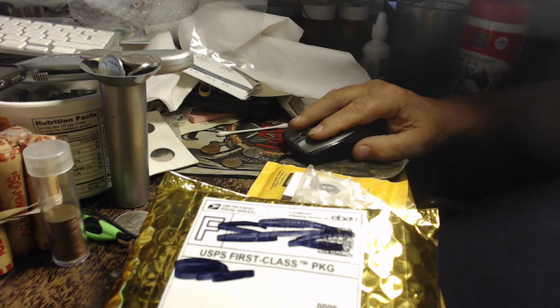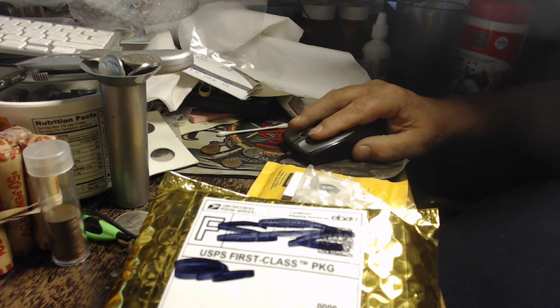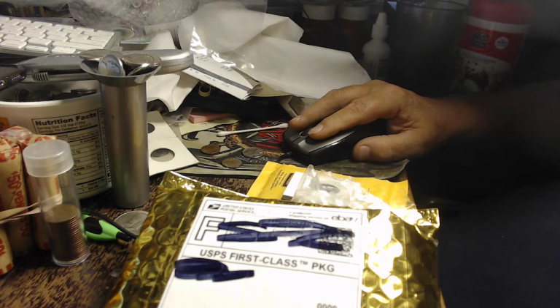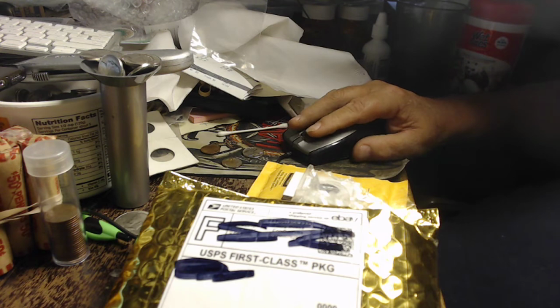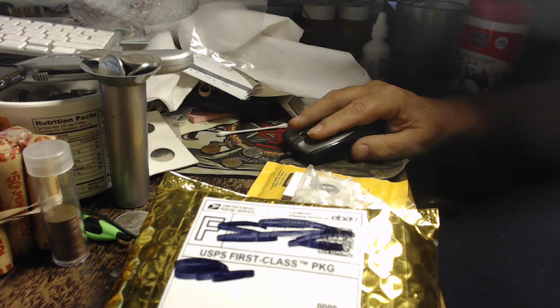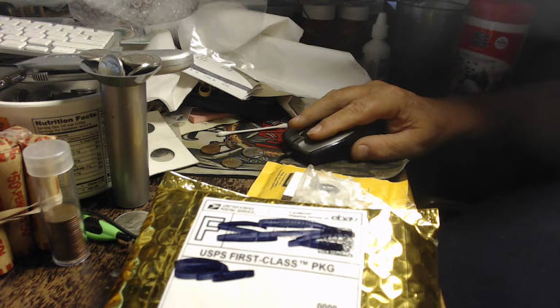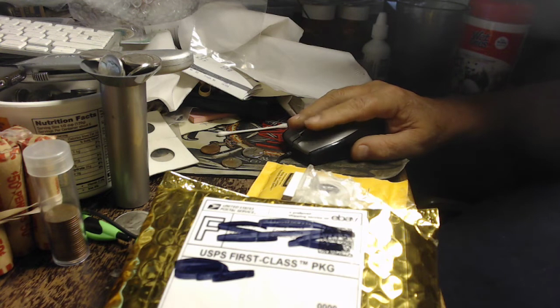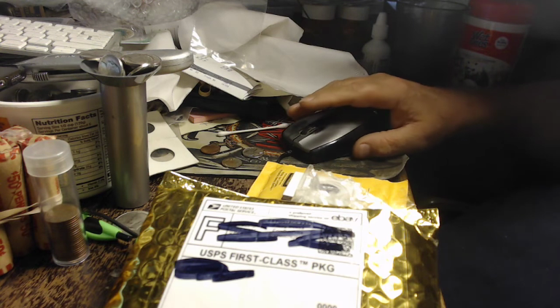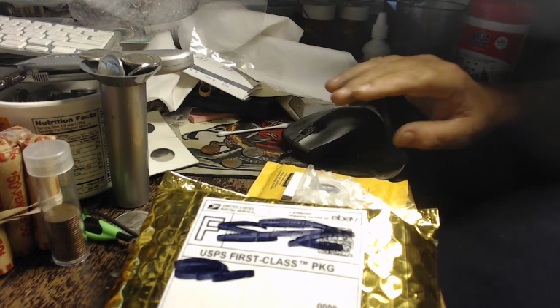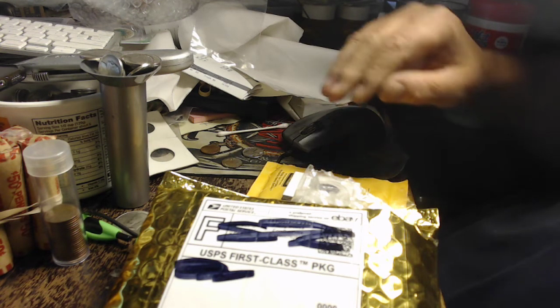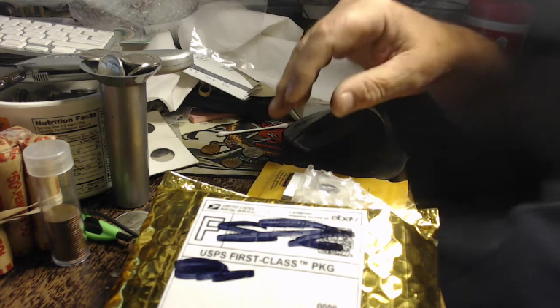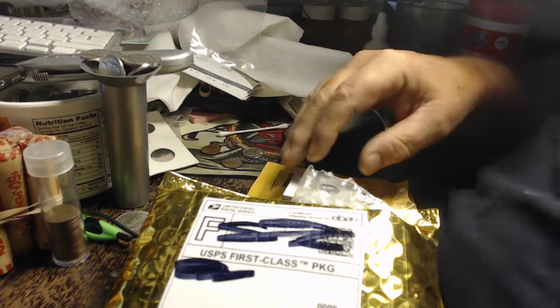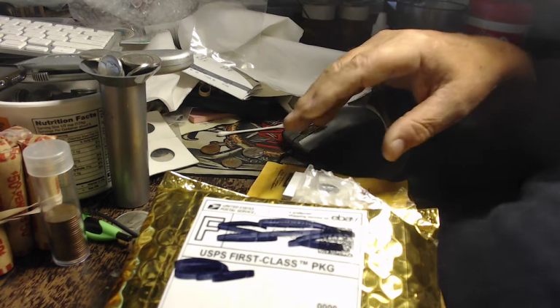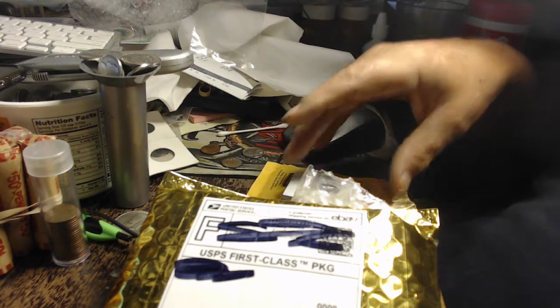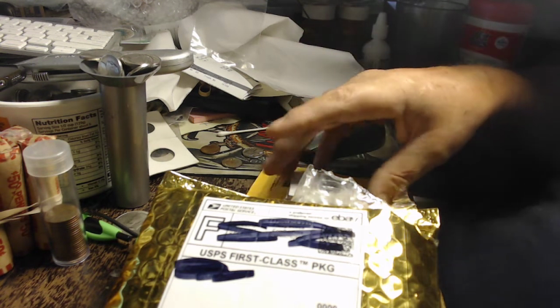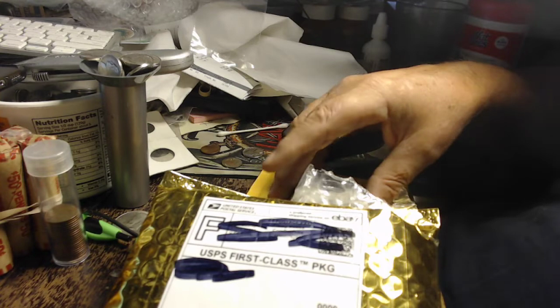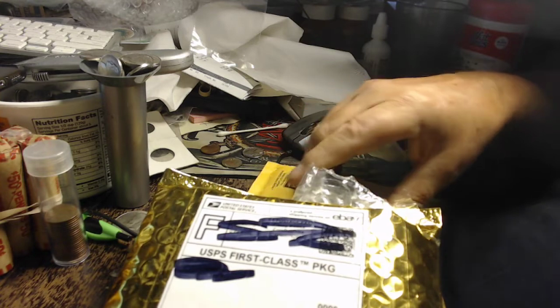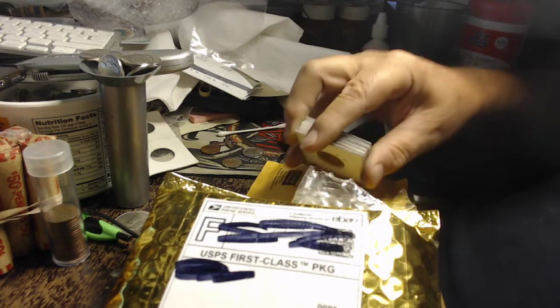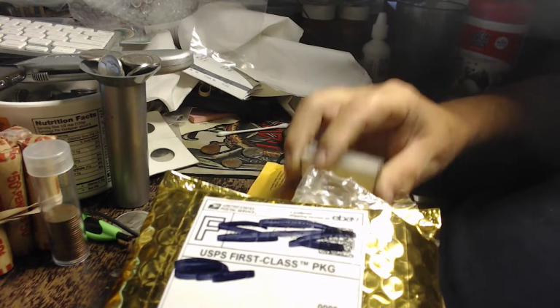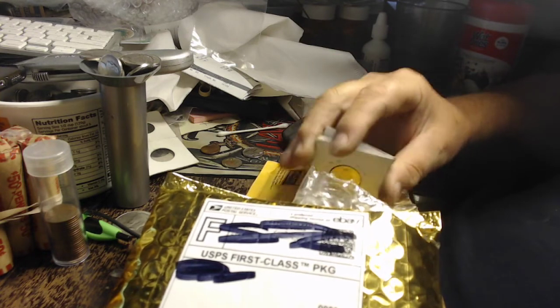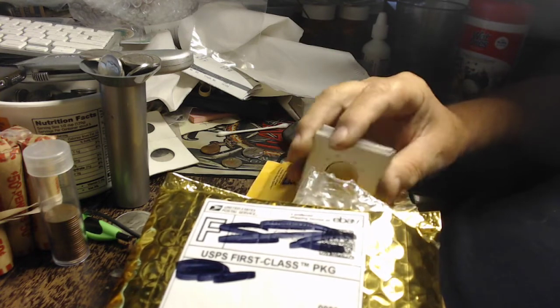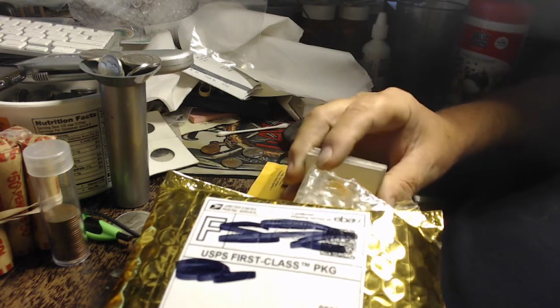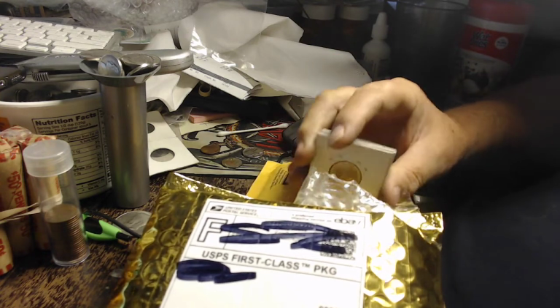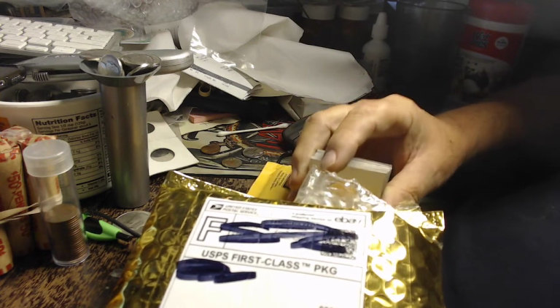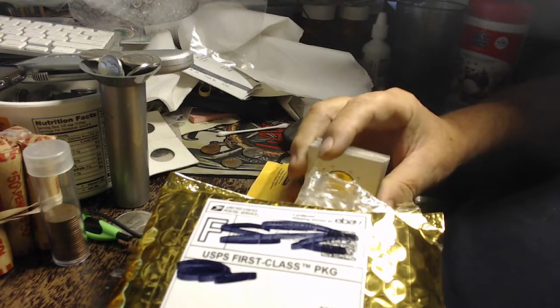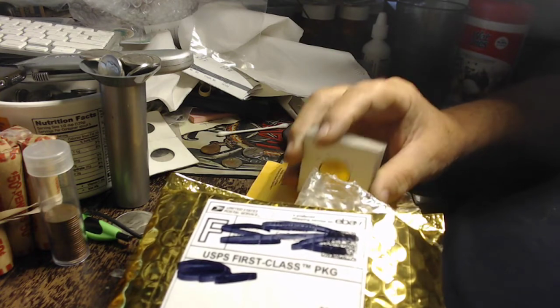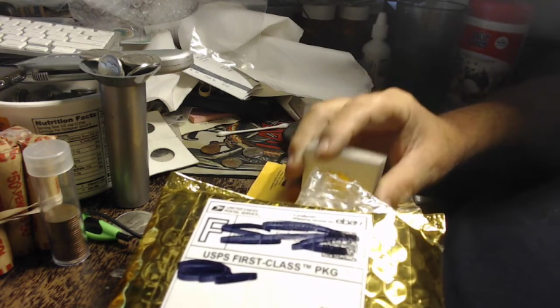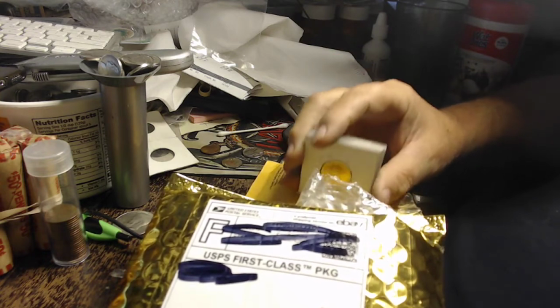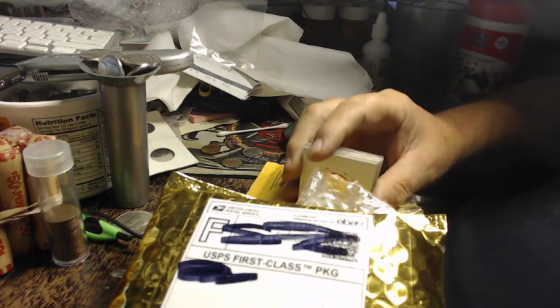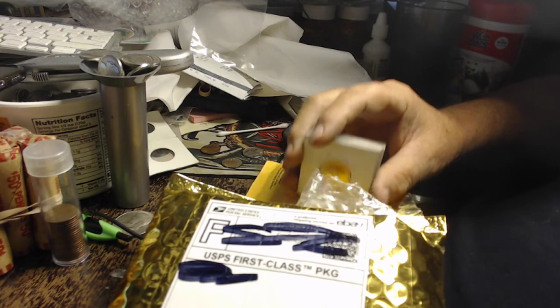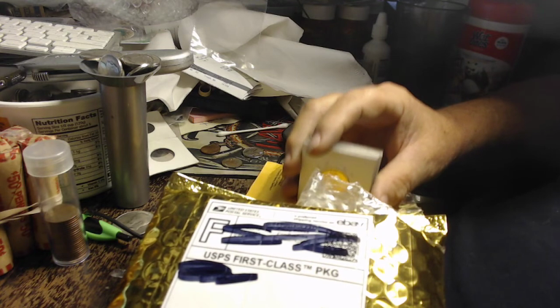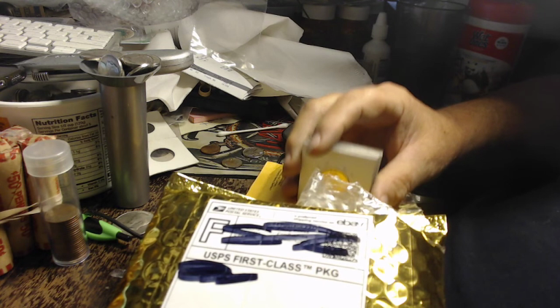Hello everyone, Bill J here. I got some eBay winnings and some auction winnings from Jesse Greenhagen.